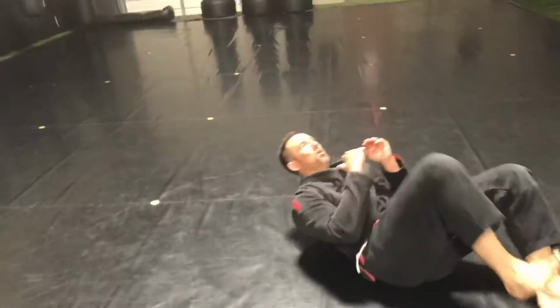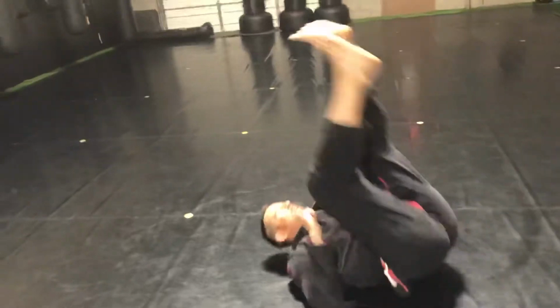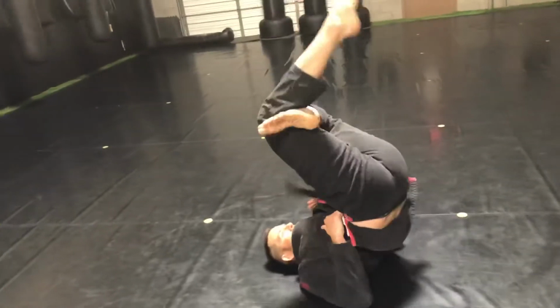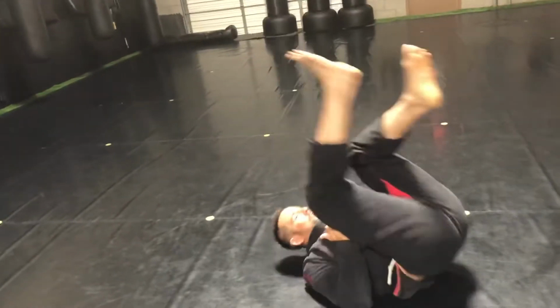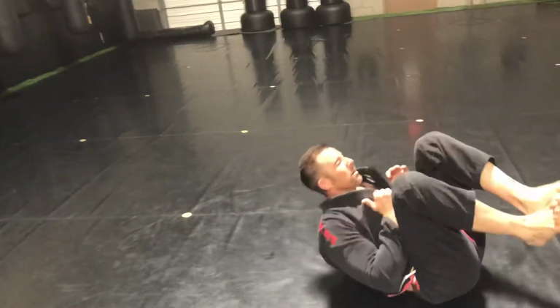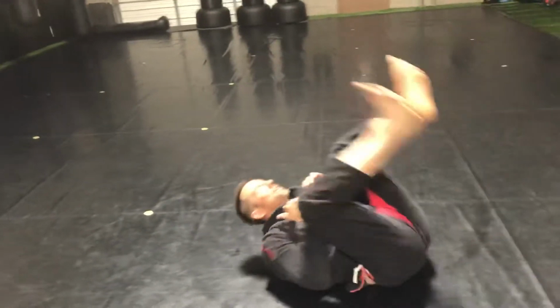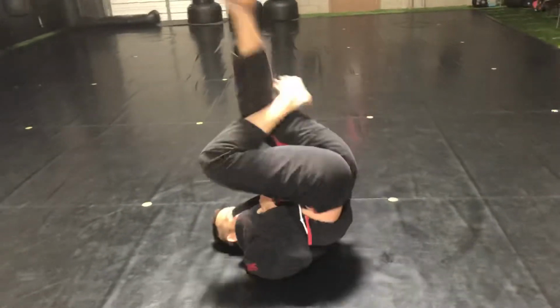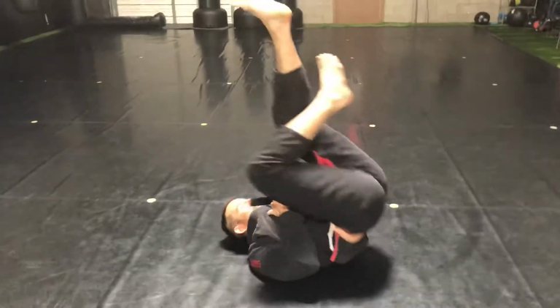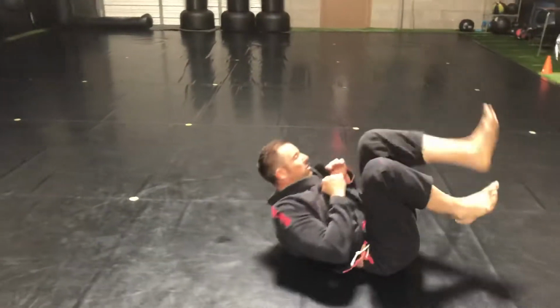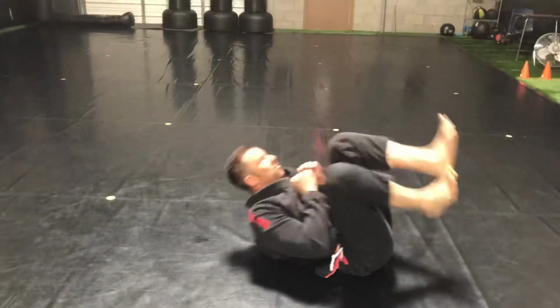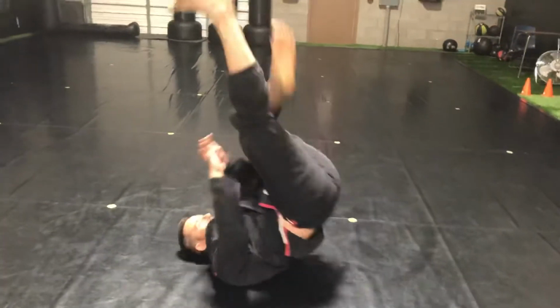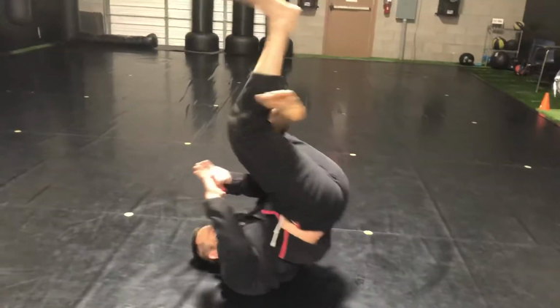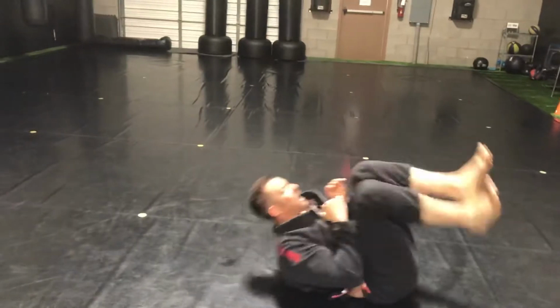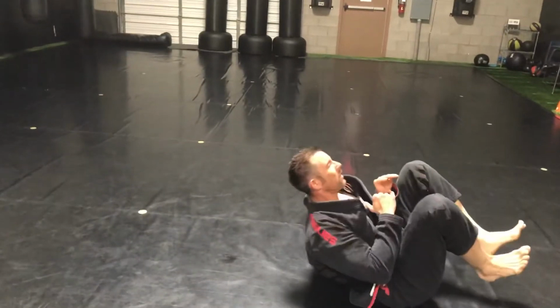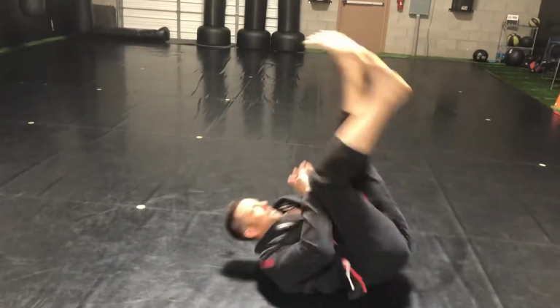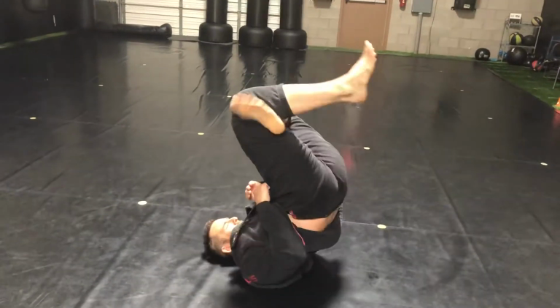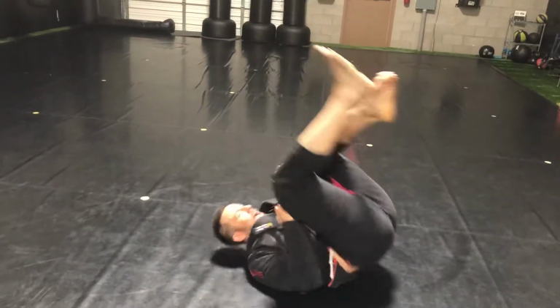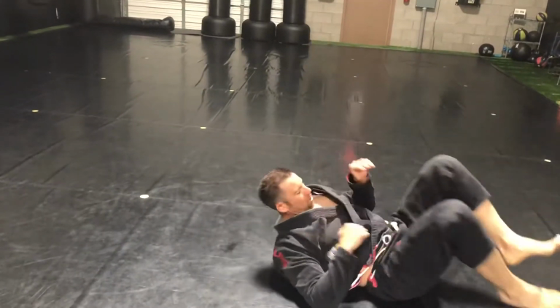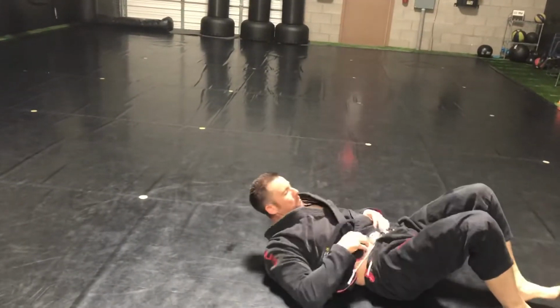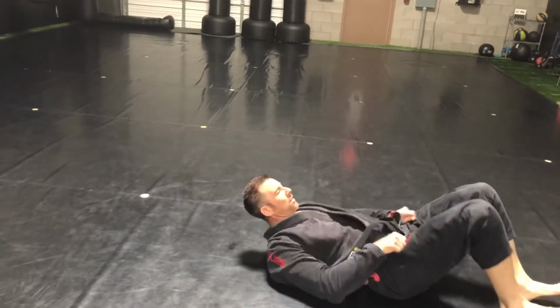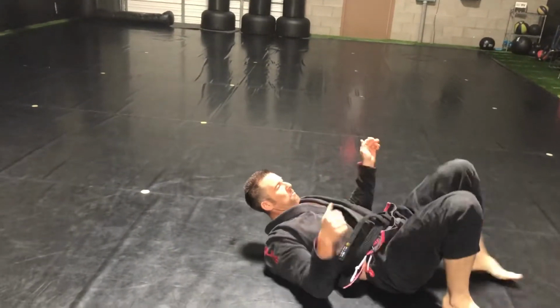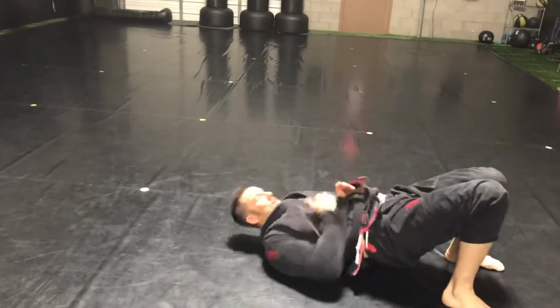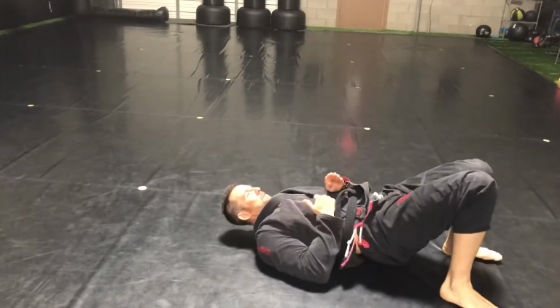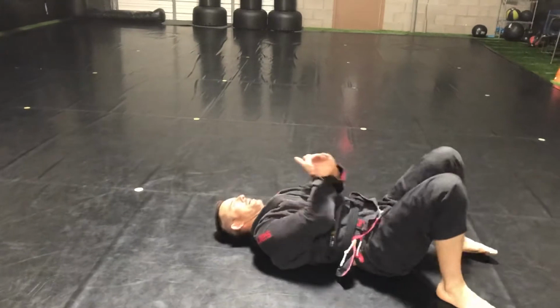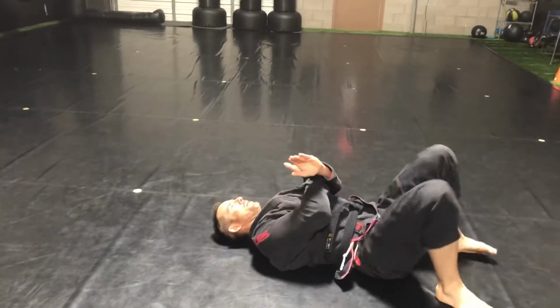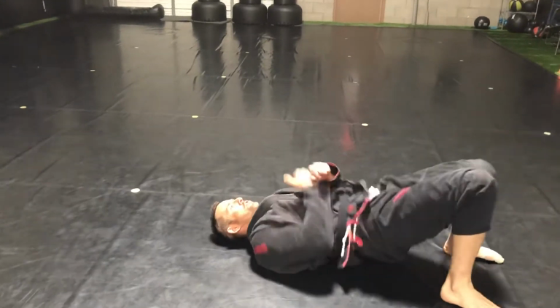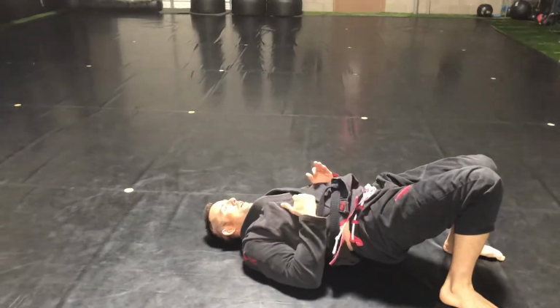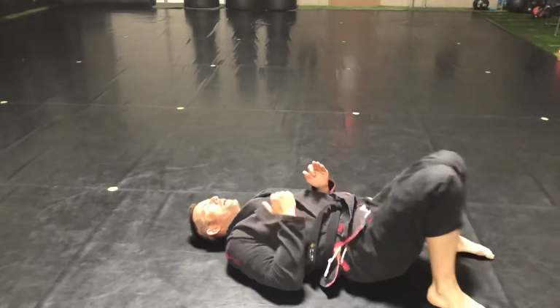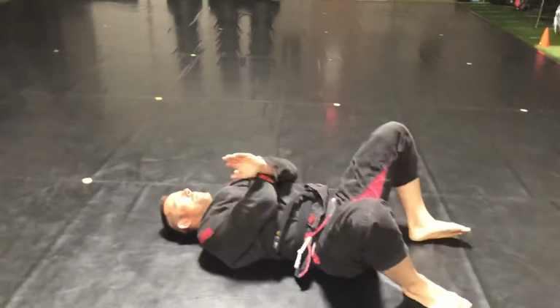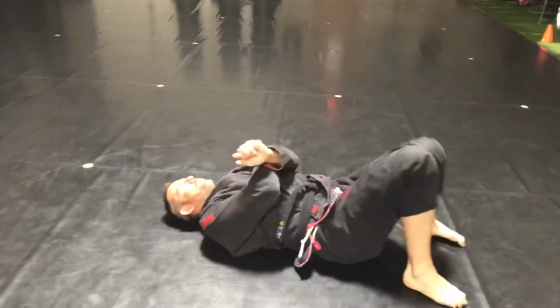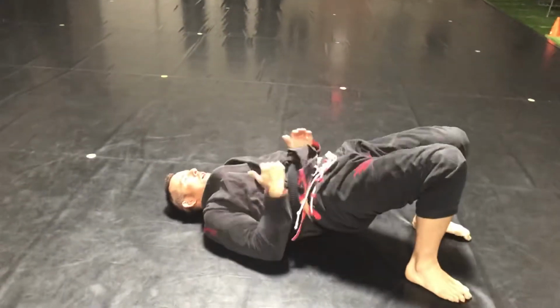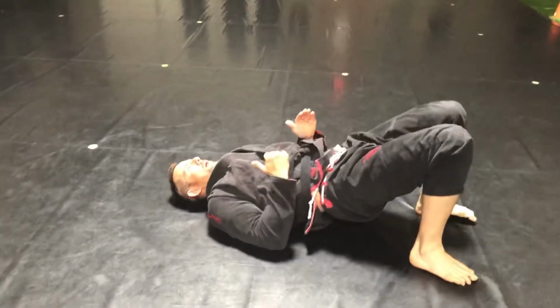We can kick and break into the triangles, both sides. Kick high, lock. Kick high, lock. We have the basic pinch — hip up, pinch, hip up, pinch, hip up.